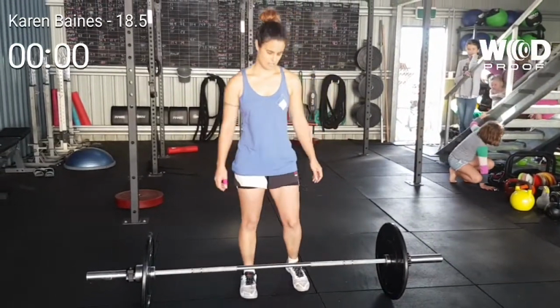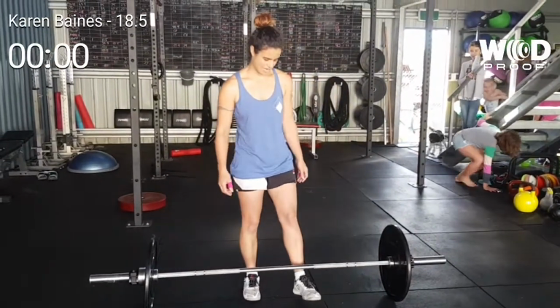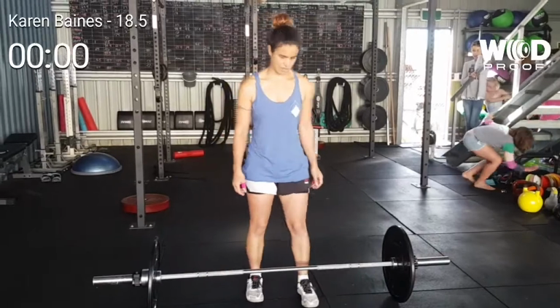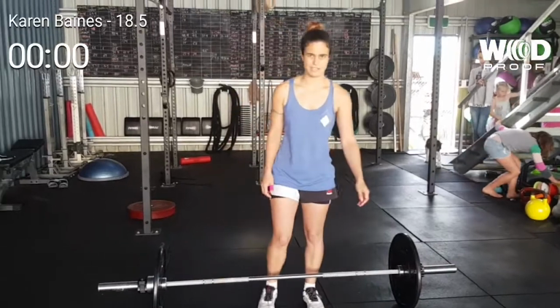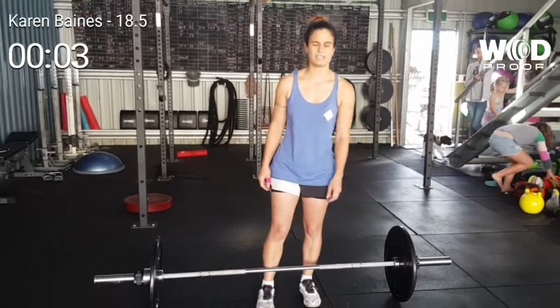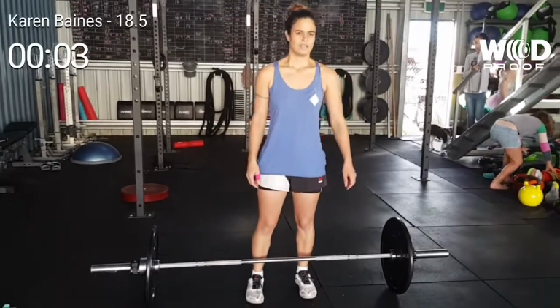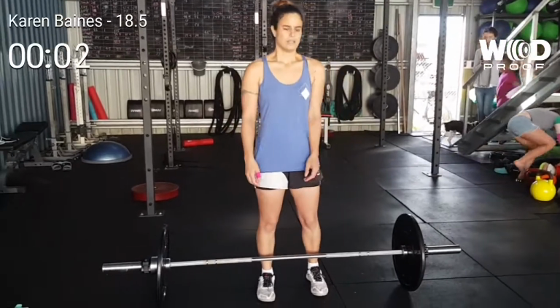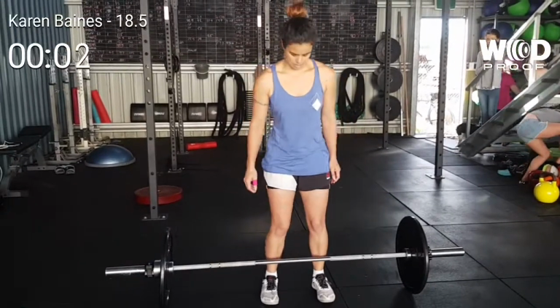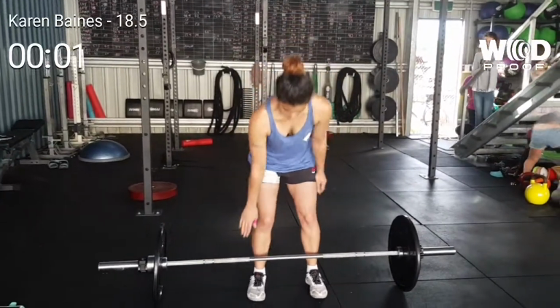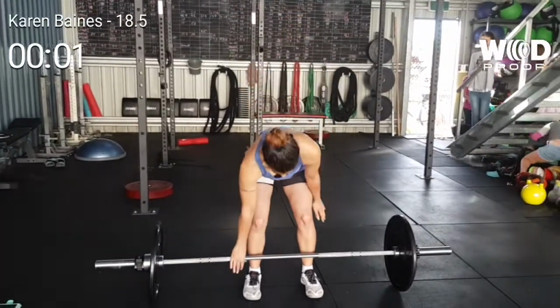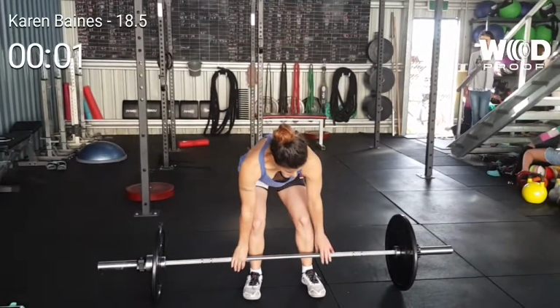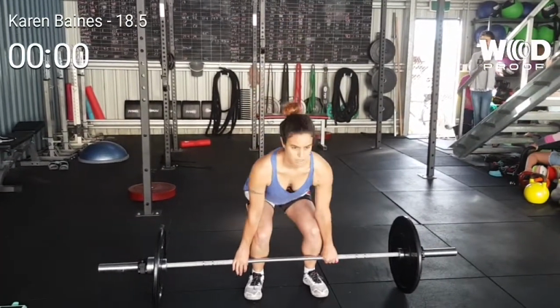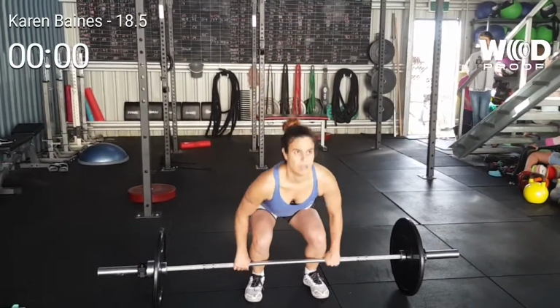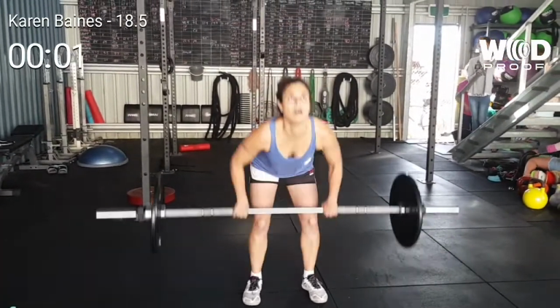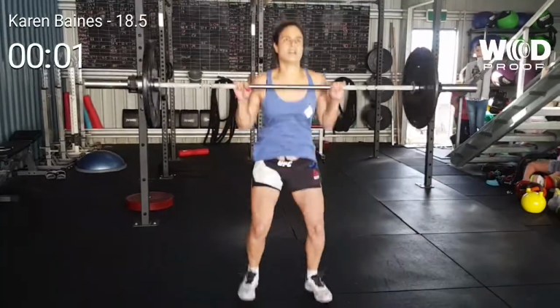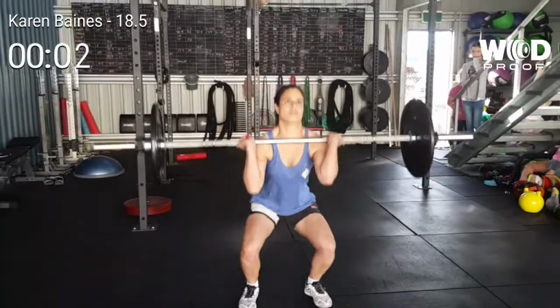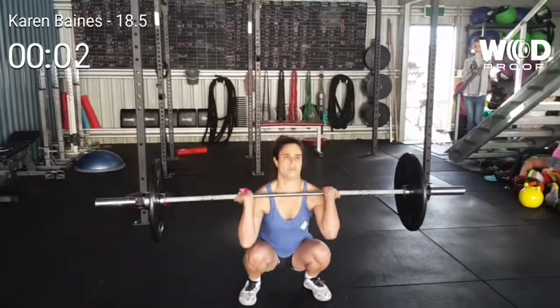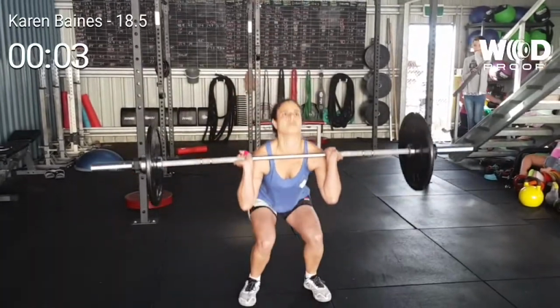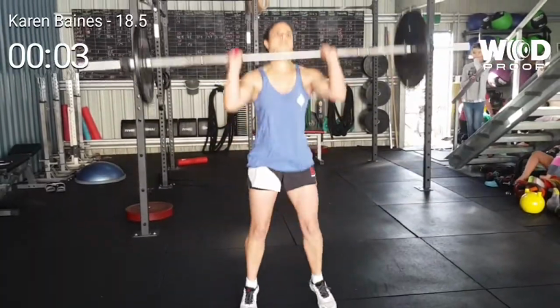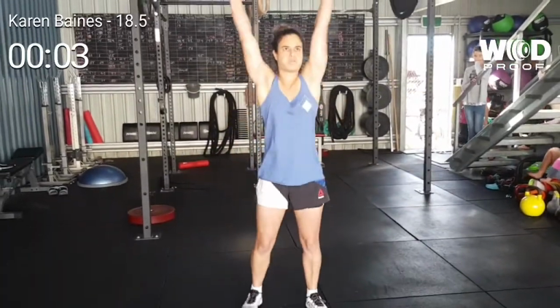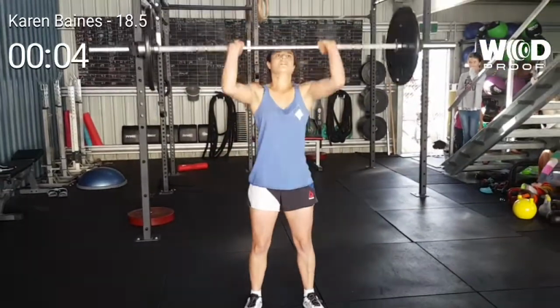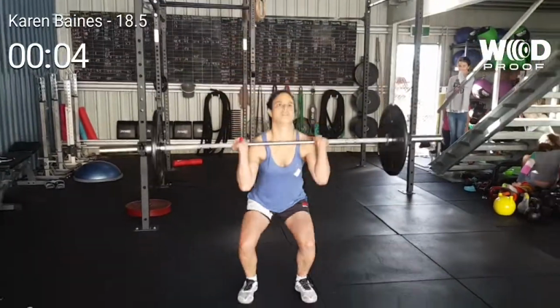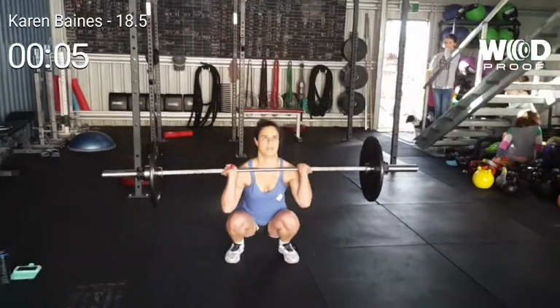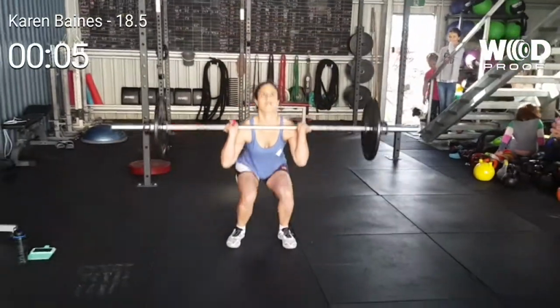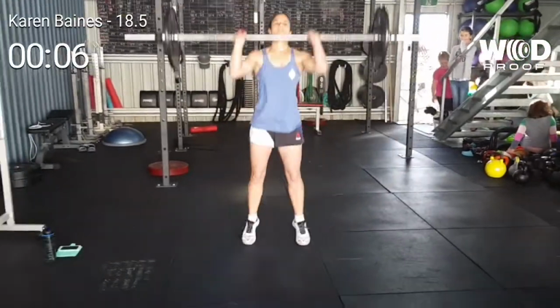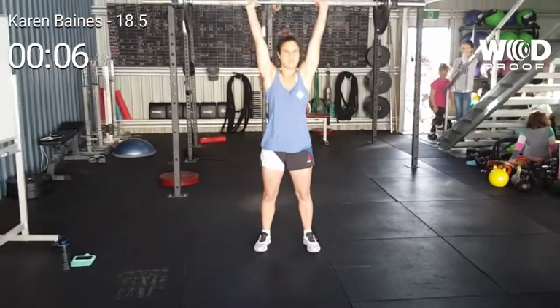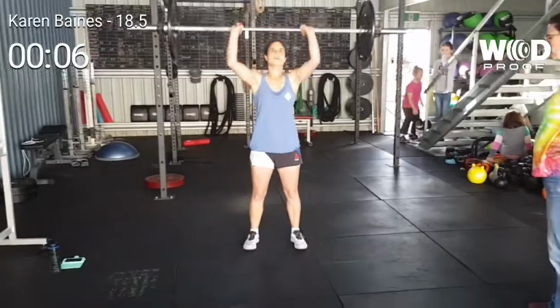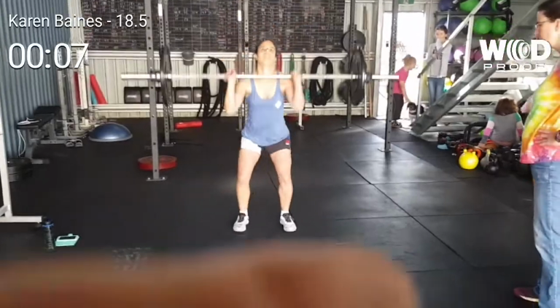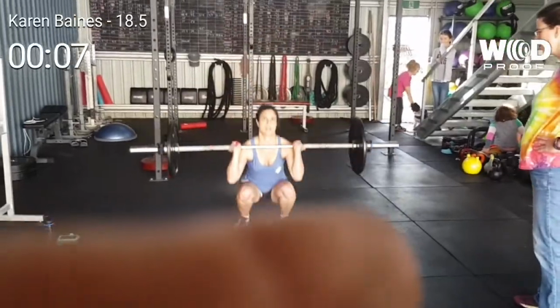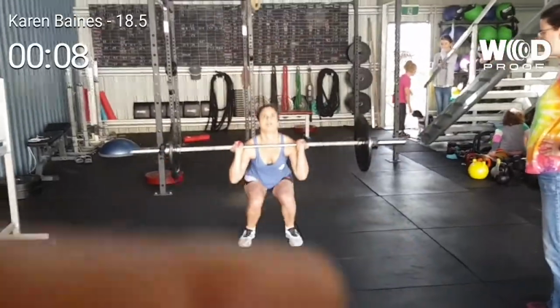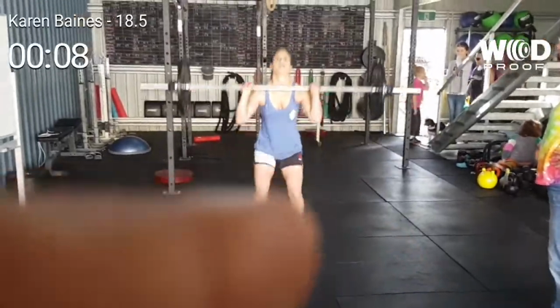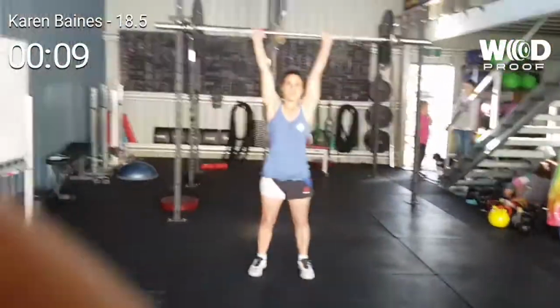Alright Karen, good luck! Okay, starting: three, two, one — off you go! One, two, three.